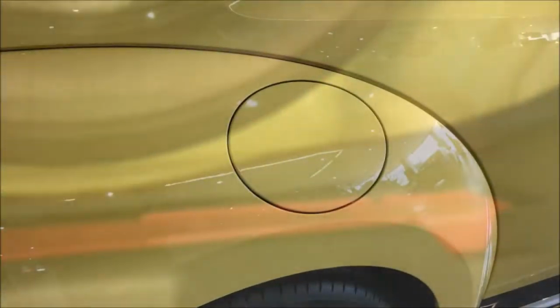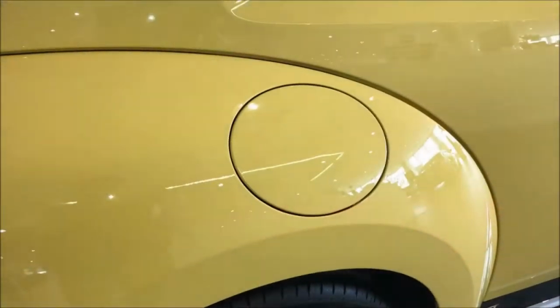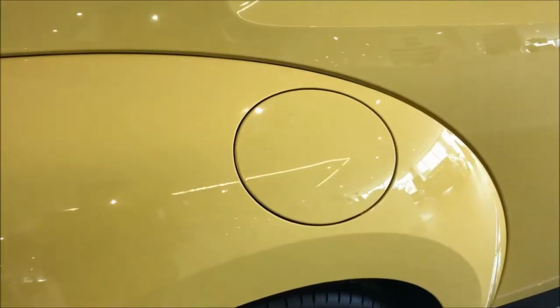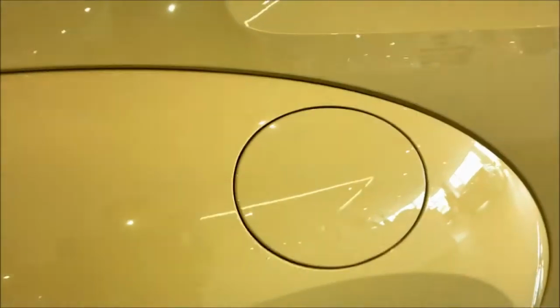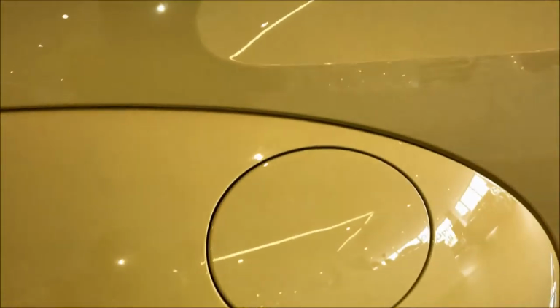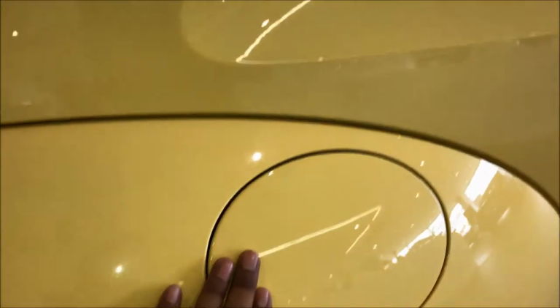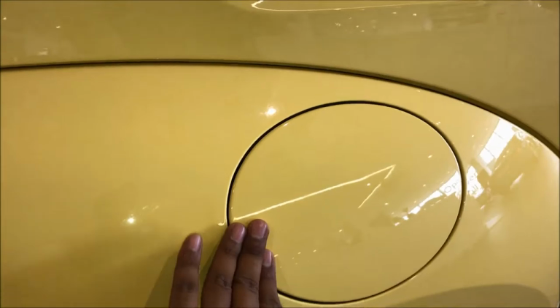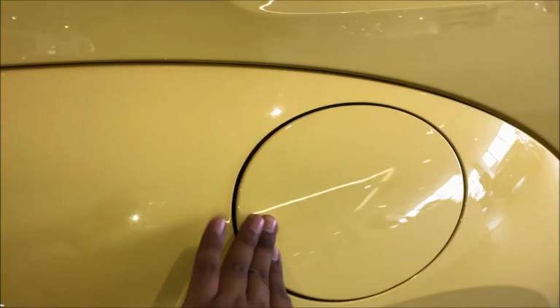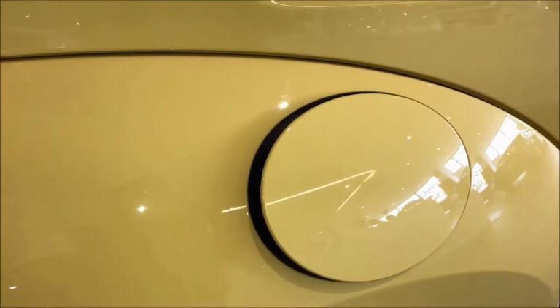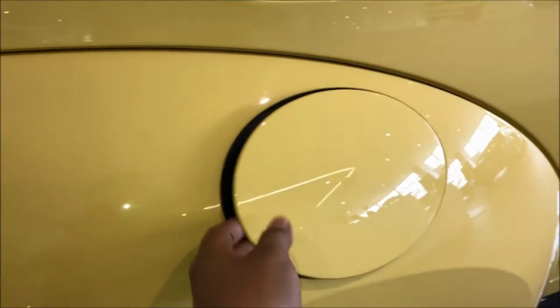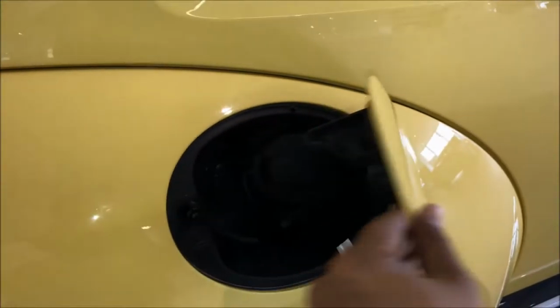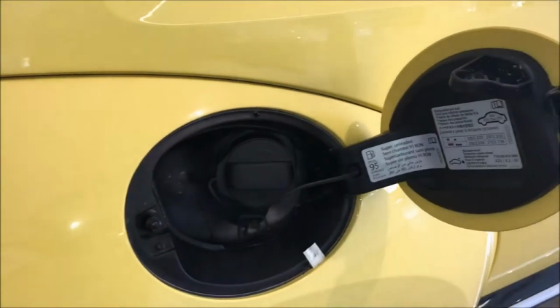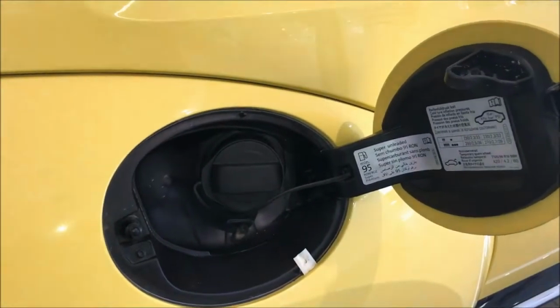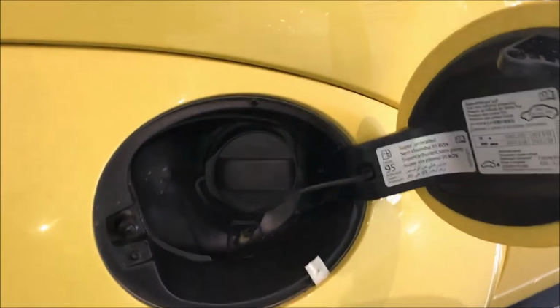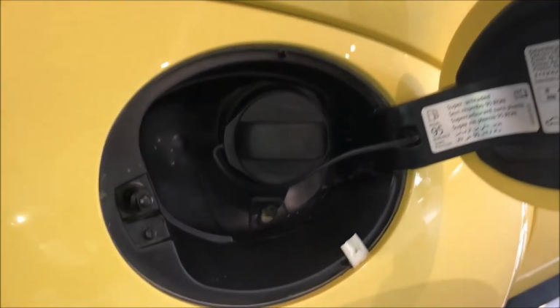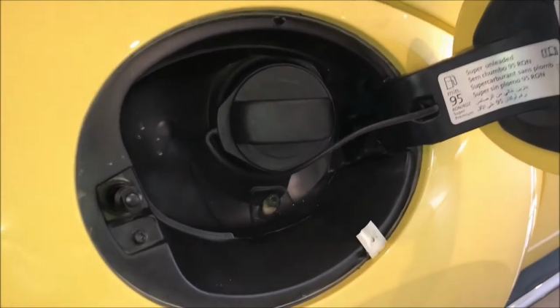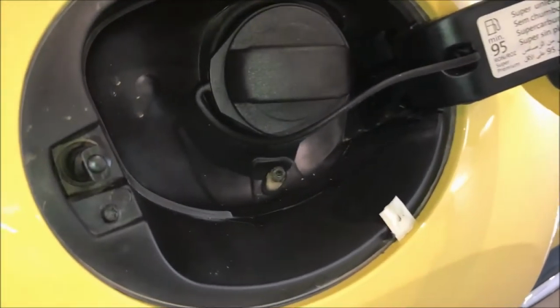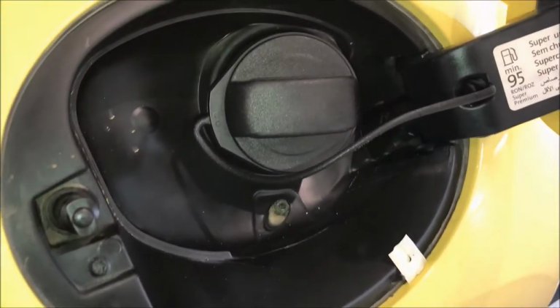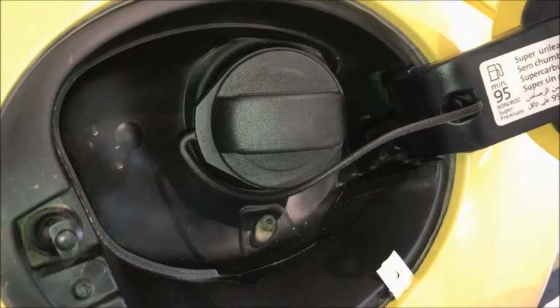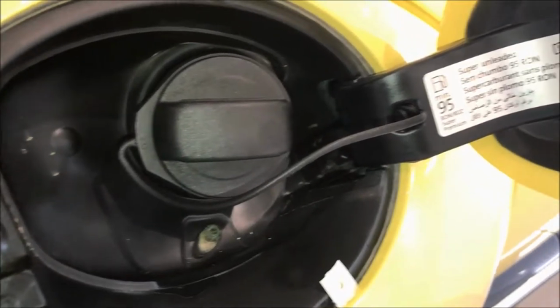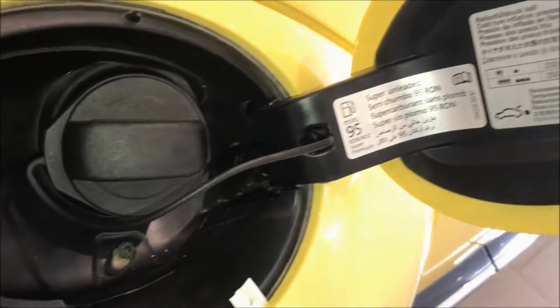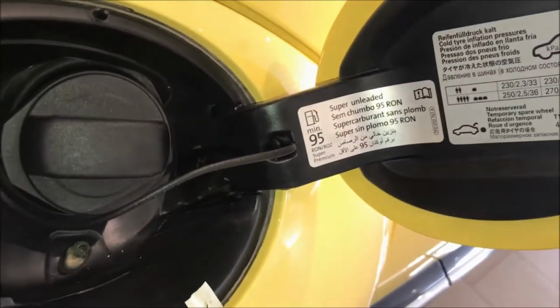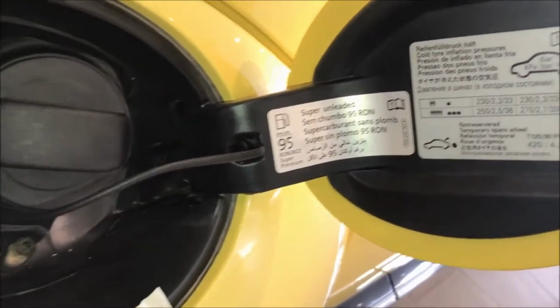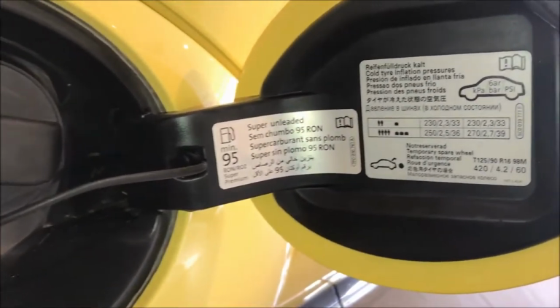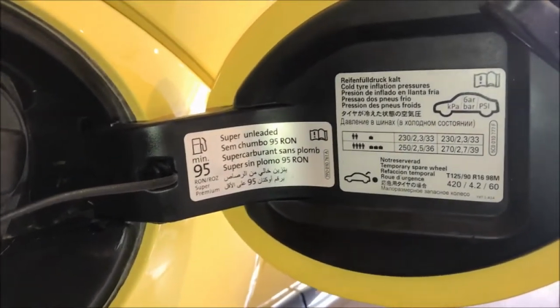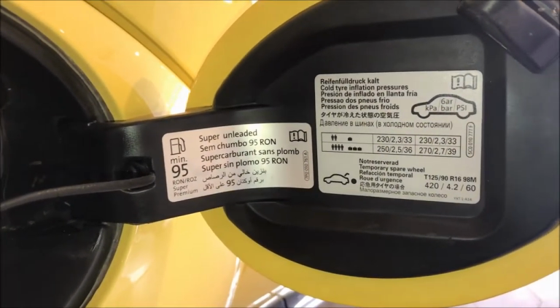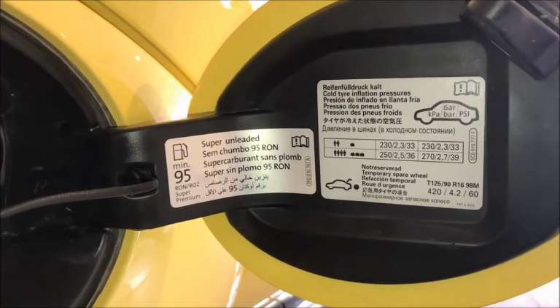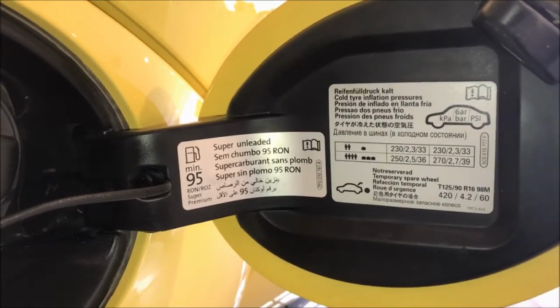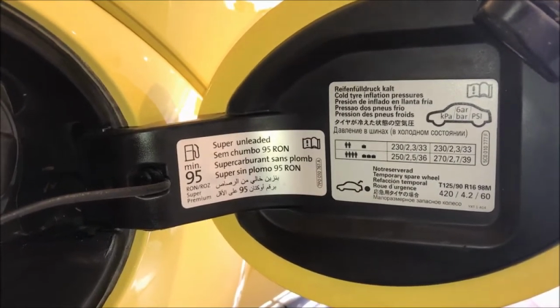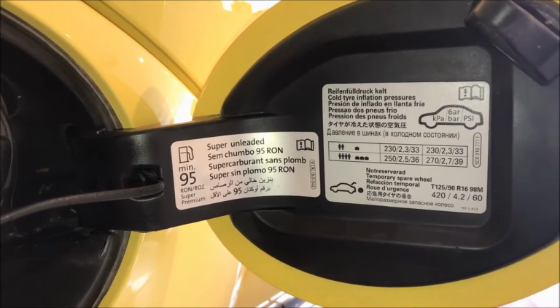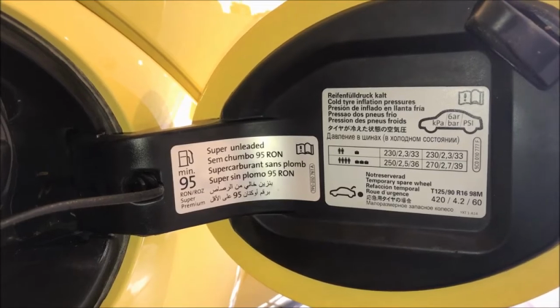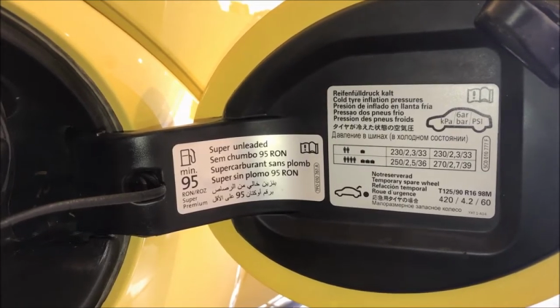This car does not have a dedicated button to open the fuel tank cover. Just press firmly on the fuel tank cover to open it when the car is on ignition. It has a fuel tank capacity of 55 liters.